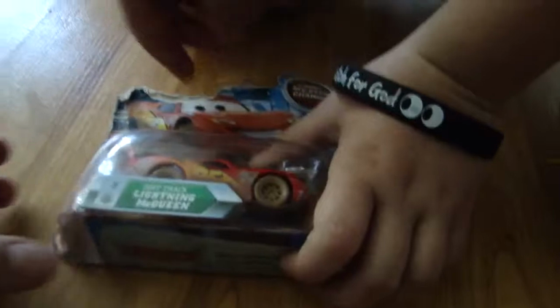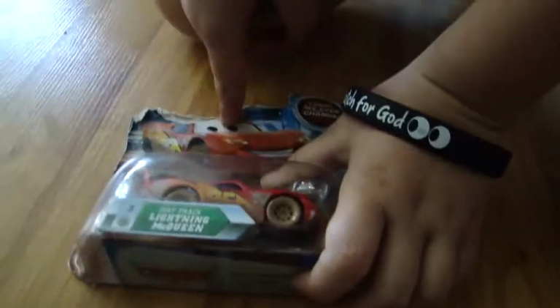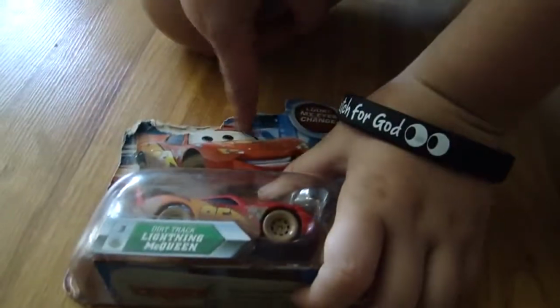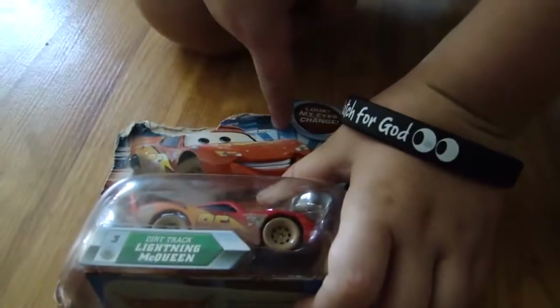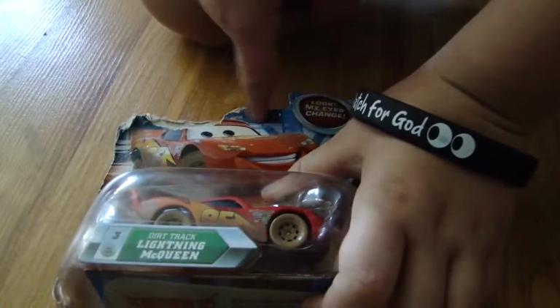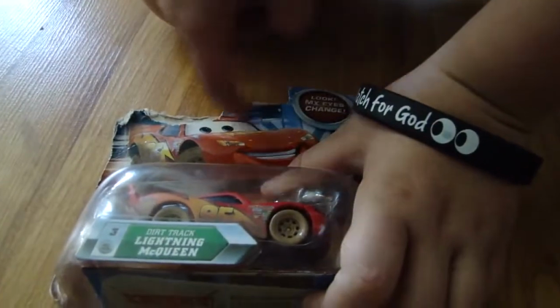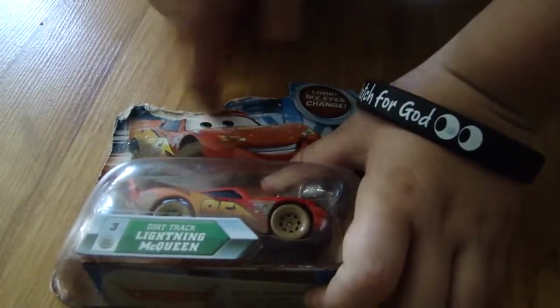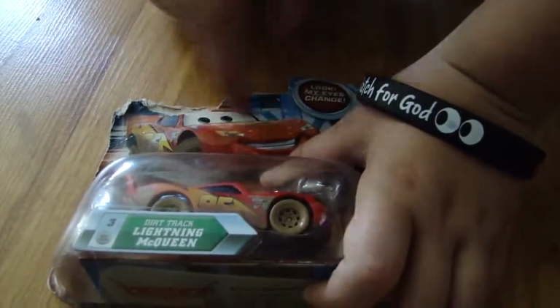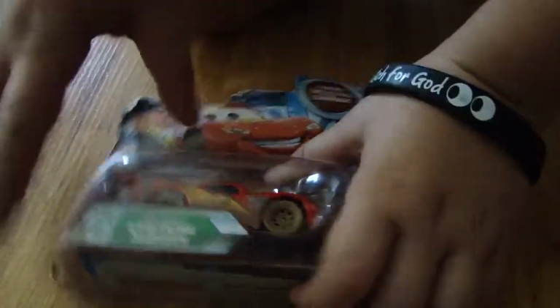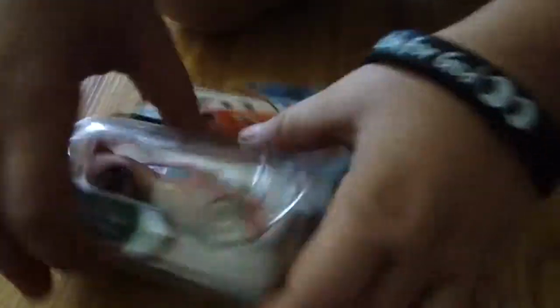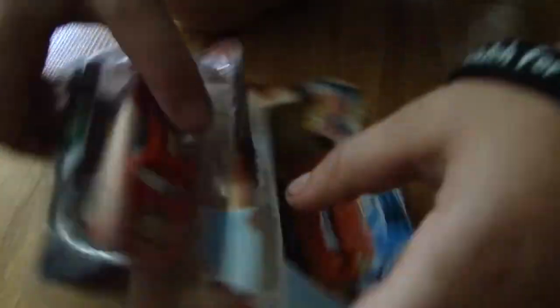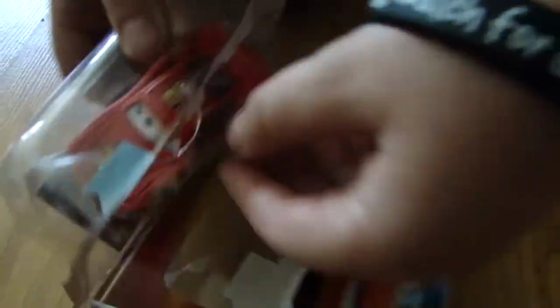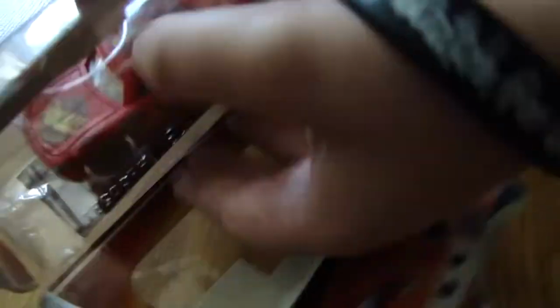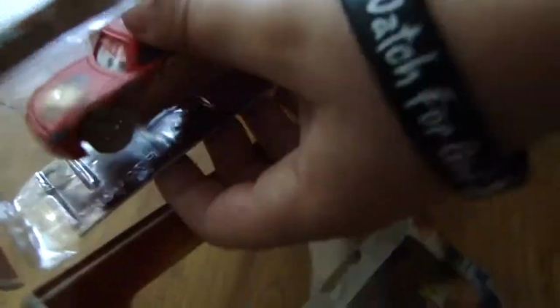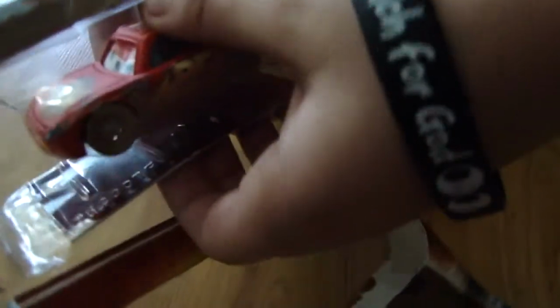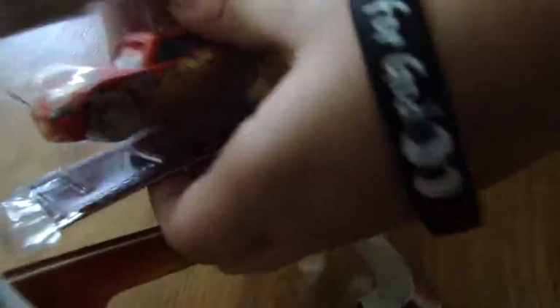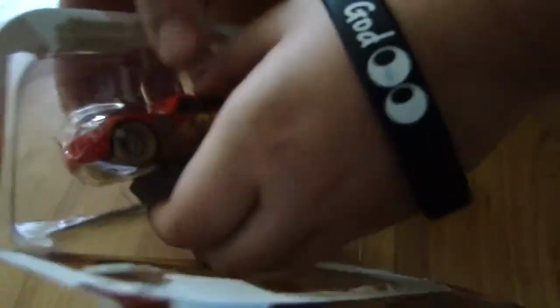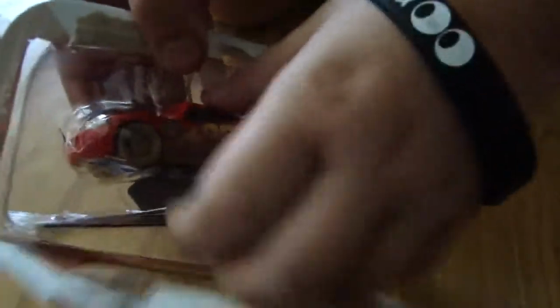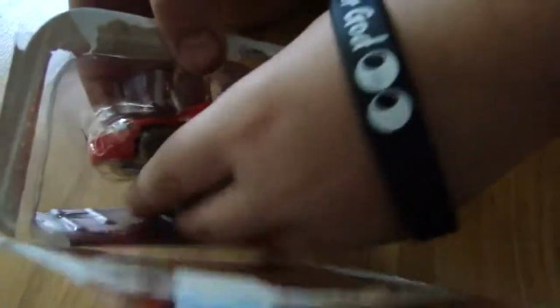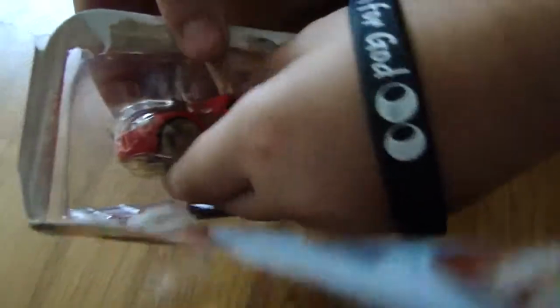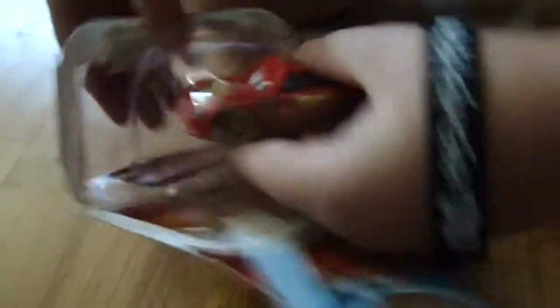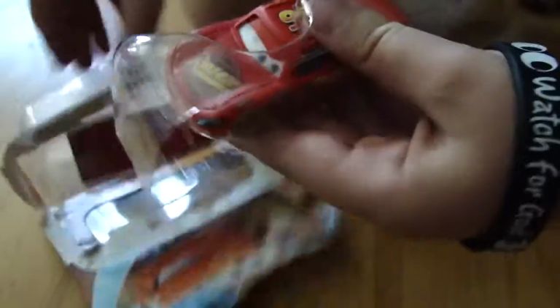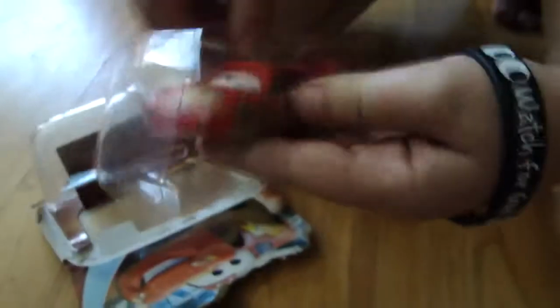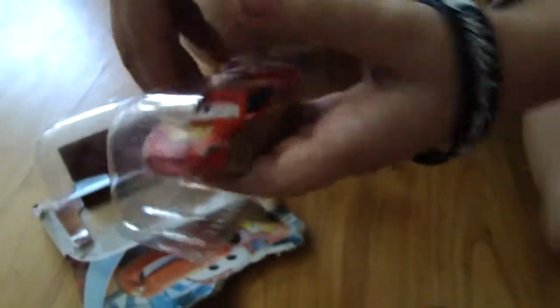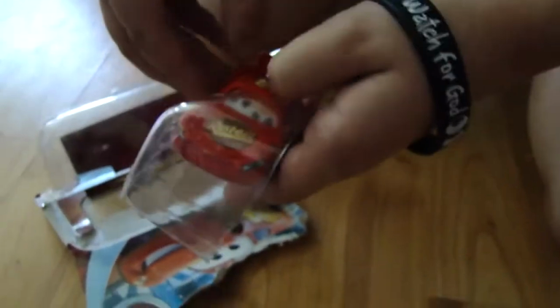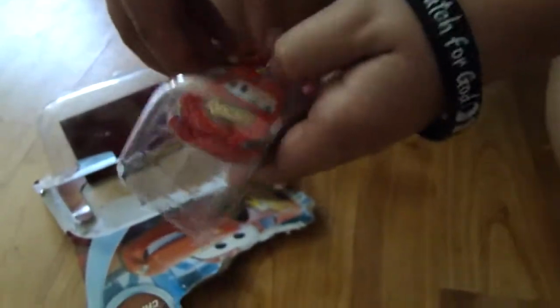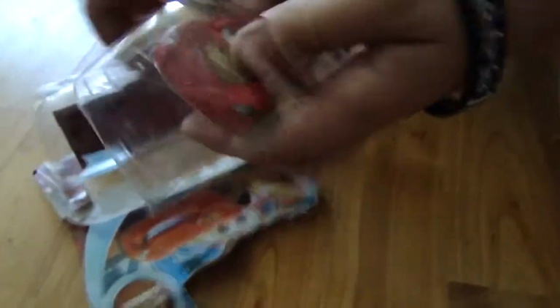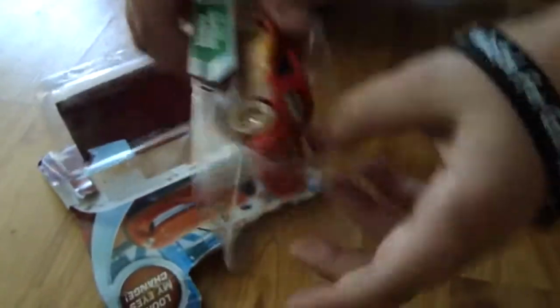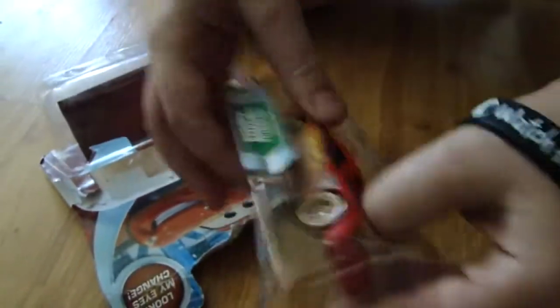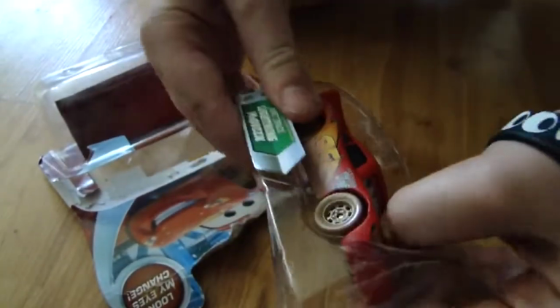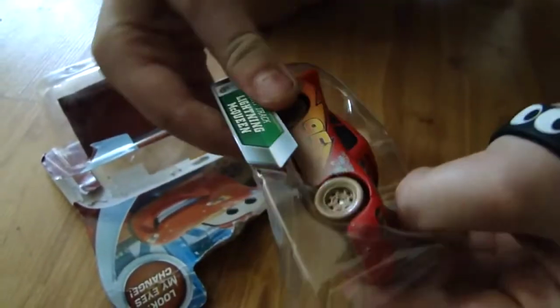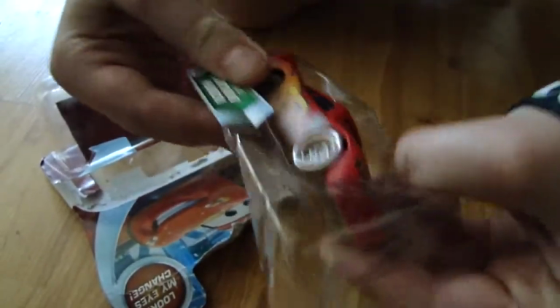49 cents at cost and it's all ripped up now, let's get it out. It's a Lightning McQueen dirt track.